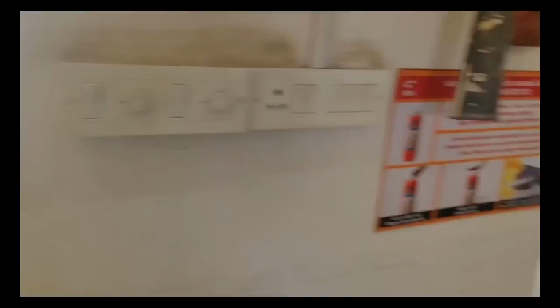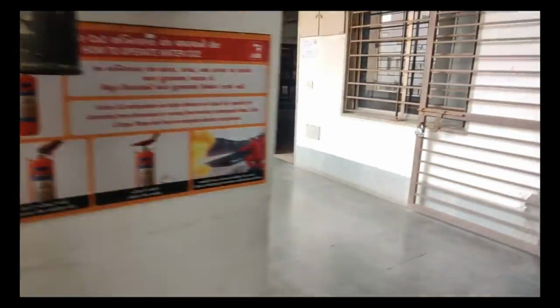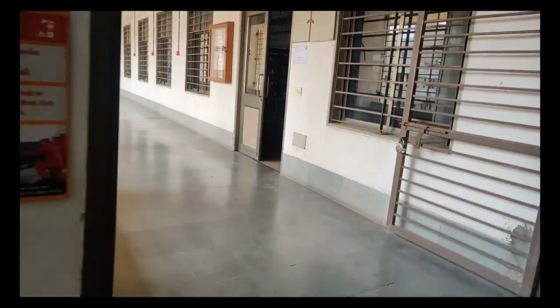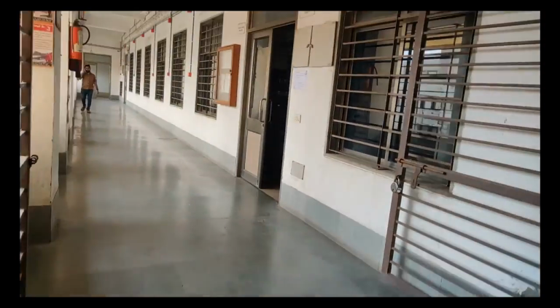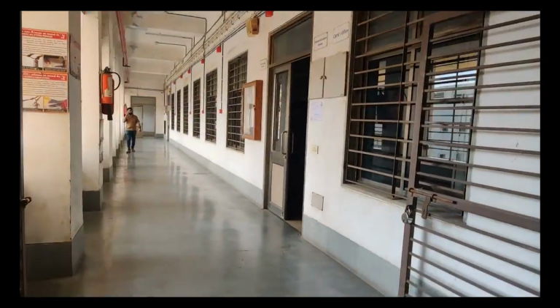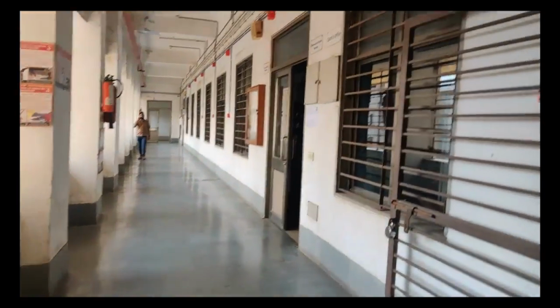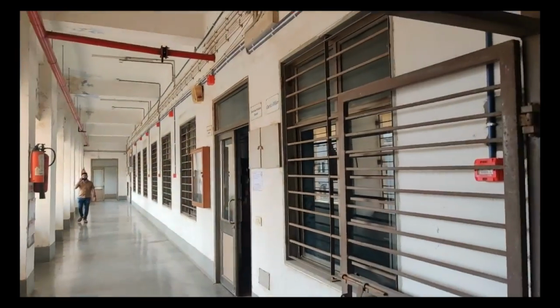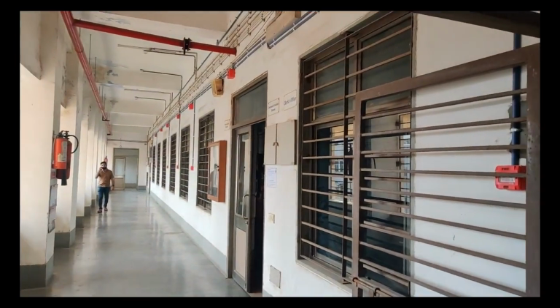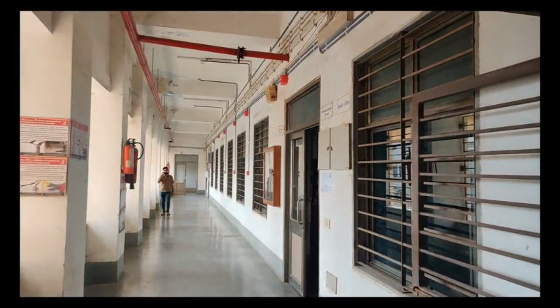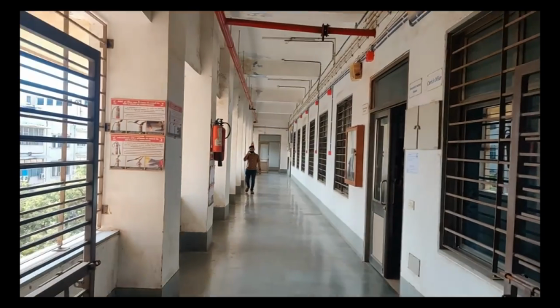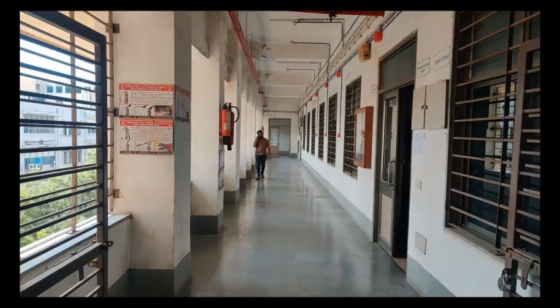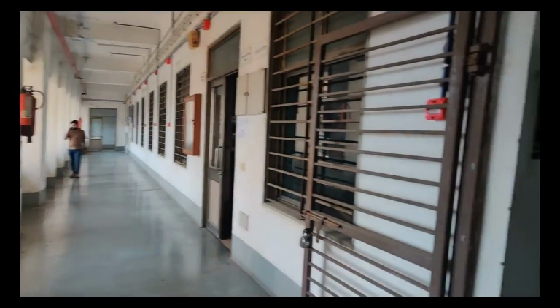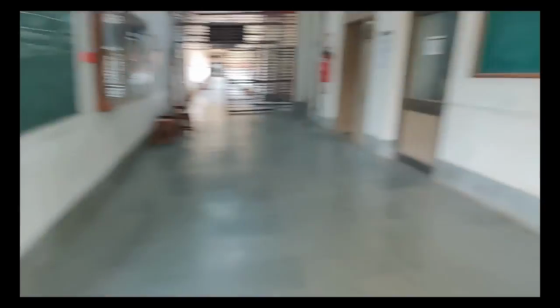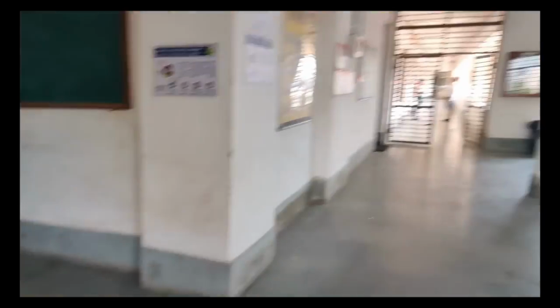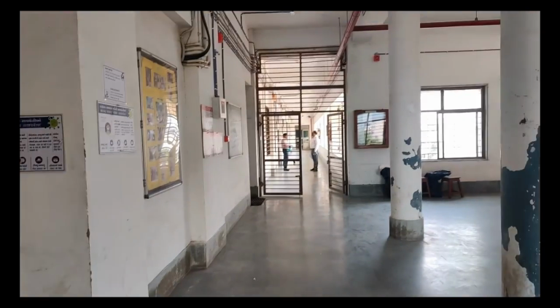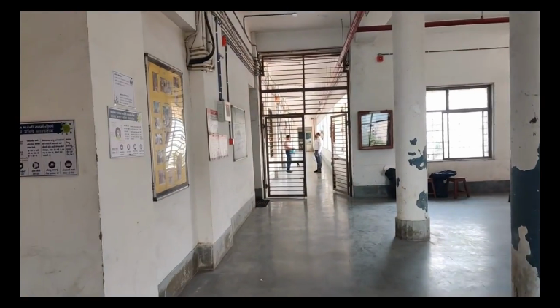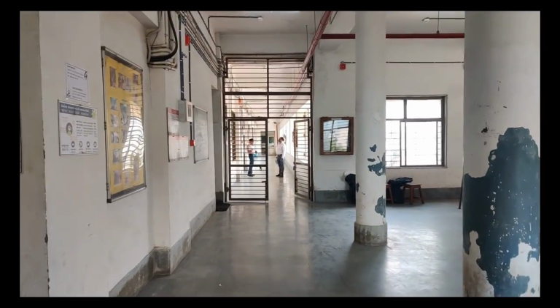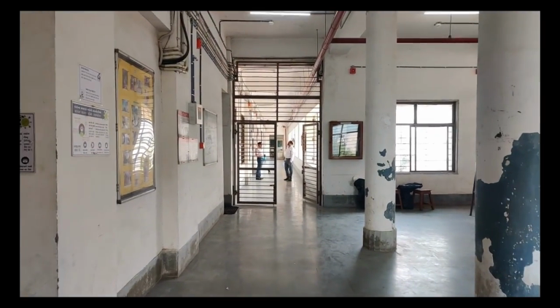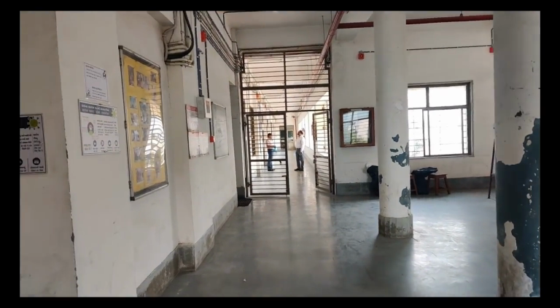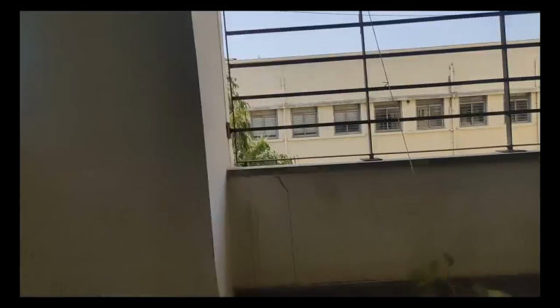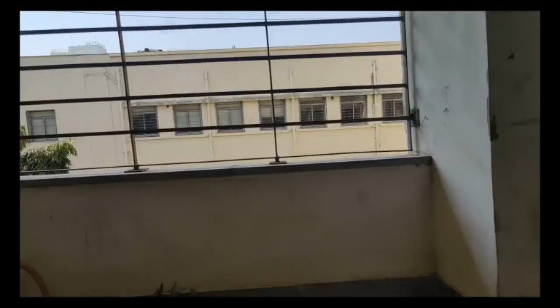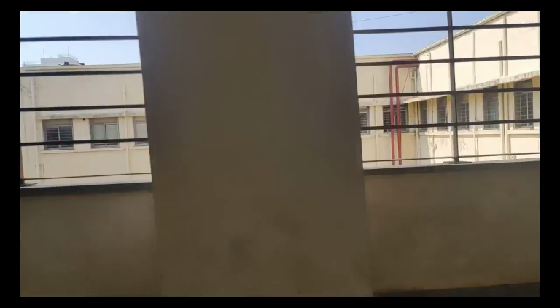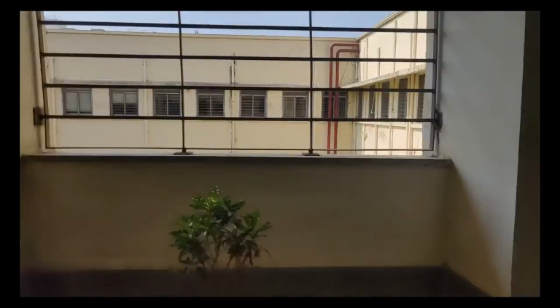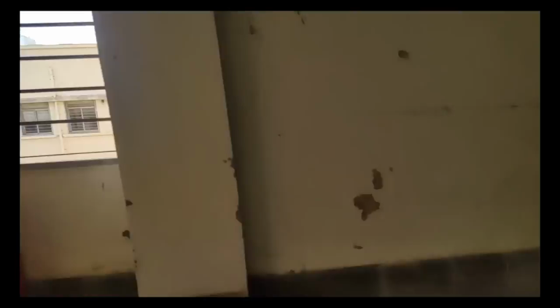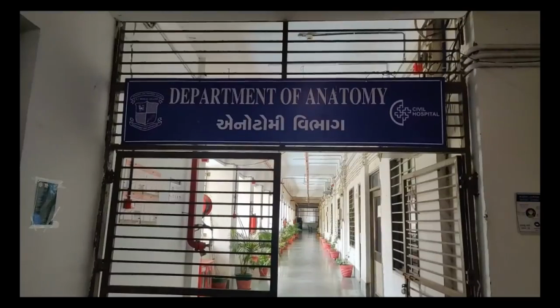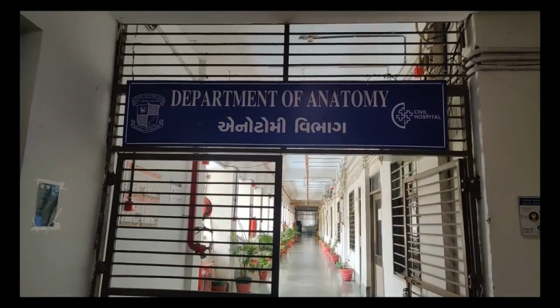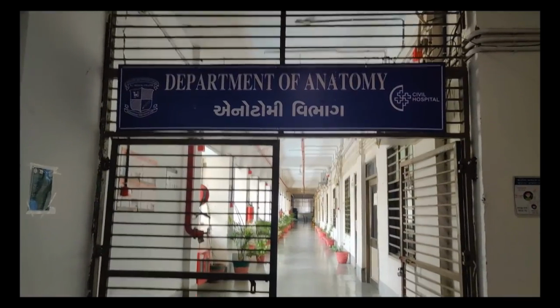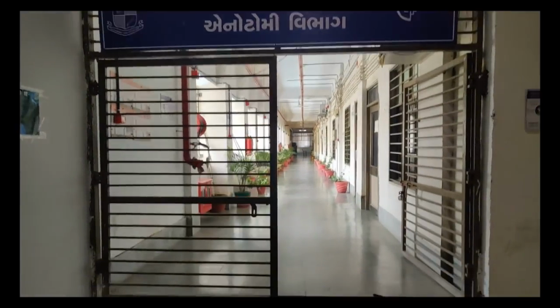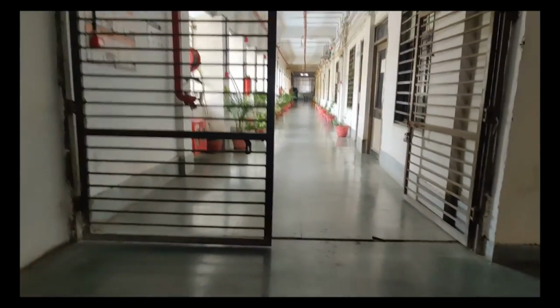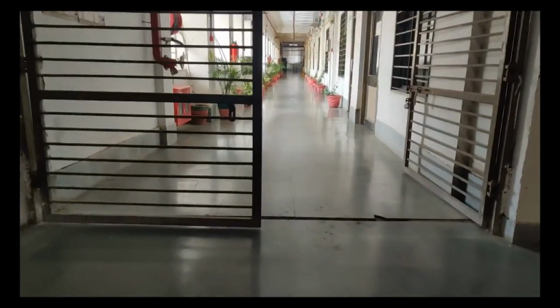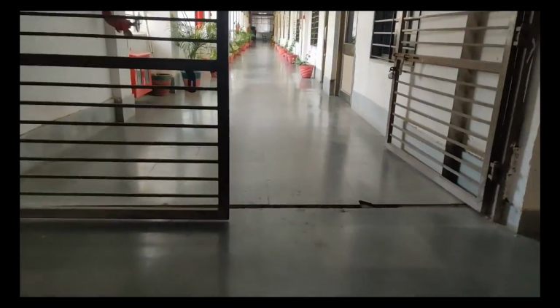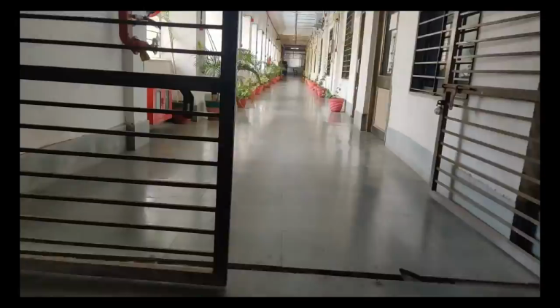The lobby on the right side has the rooms of the residents and tutors, and if we move on to the left side, the lobby leads to the practical laboratory of the pharmacology department. Now let's head on over to the anatomy department of BJMC.